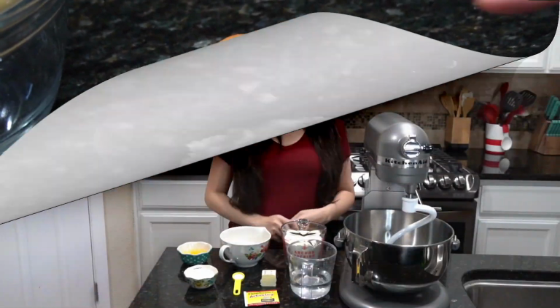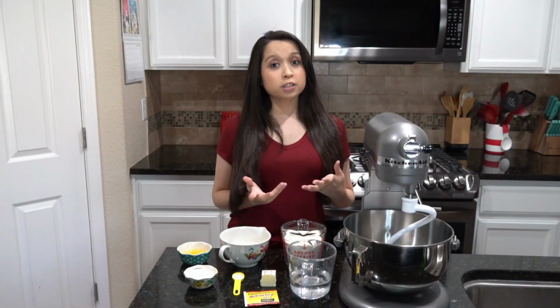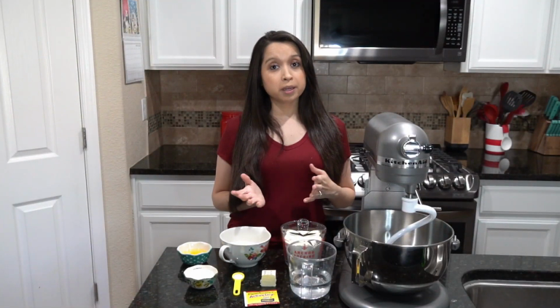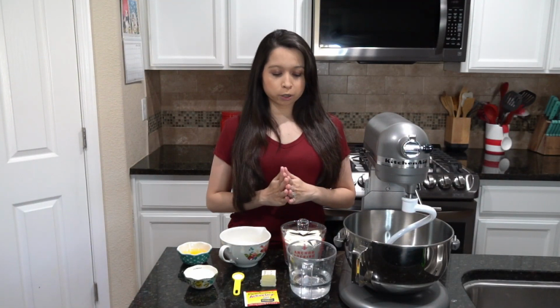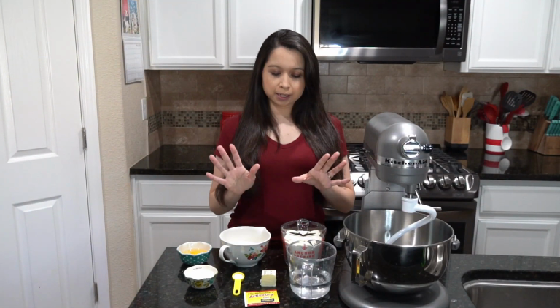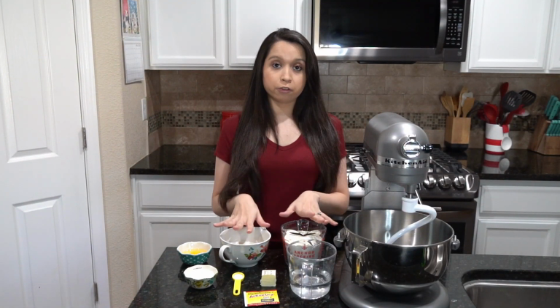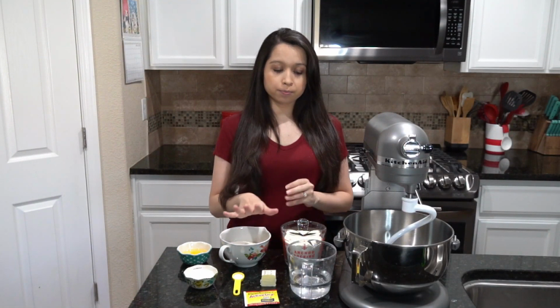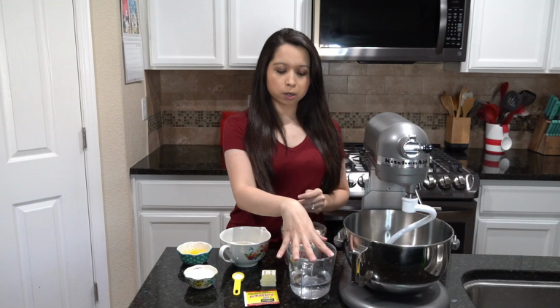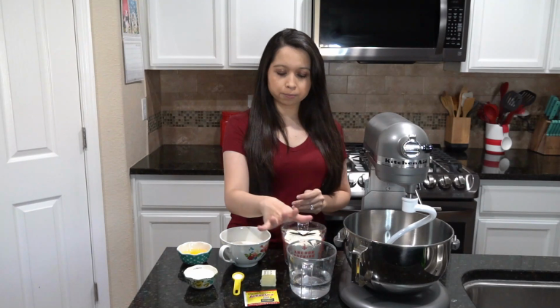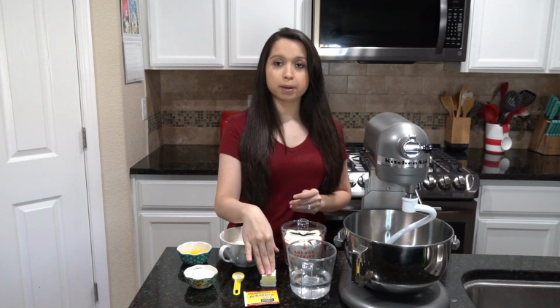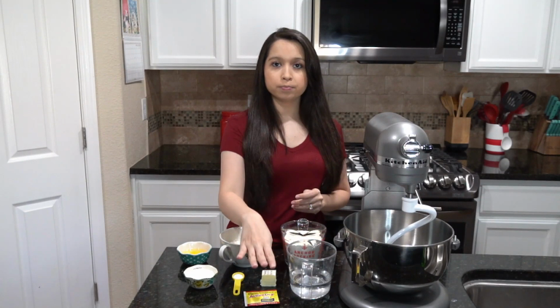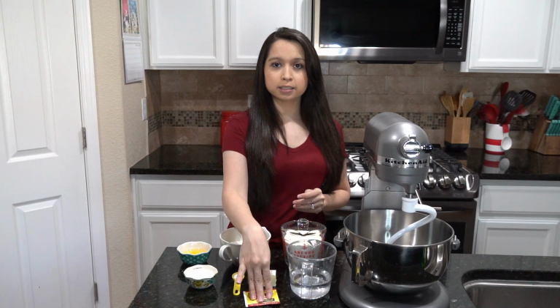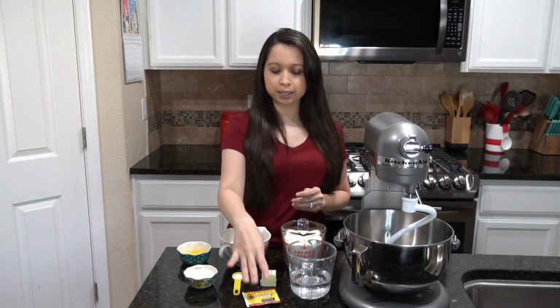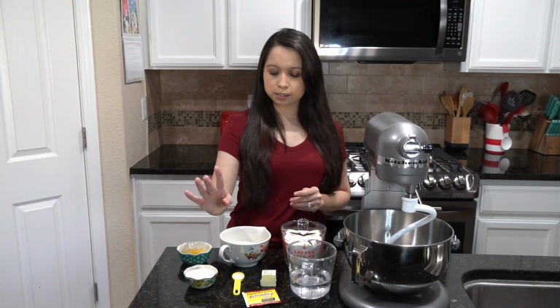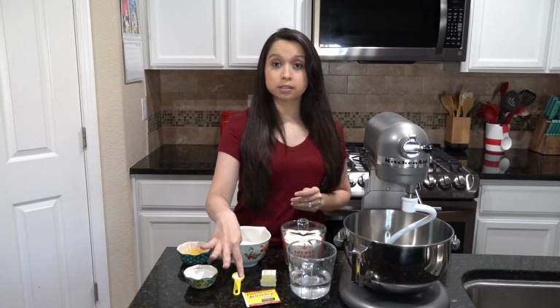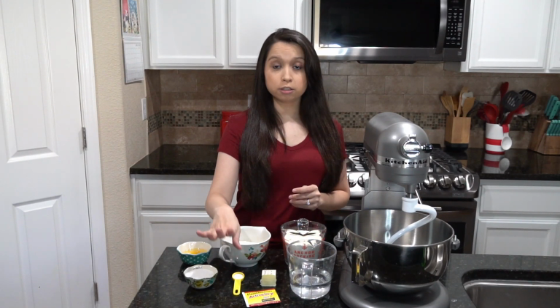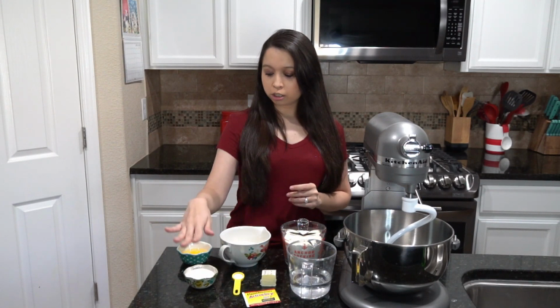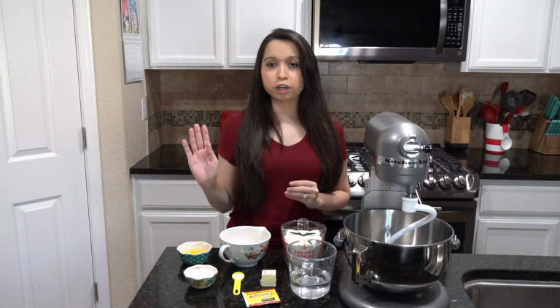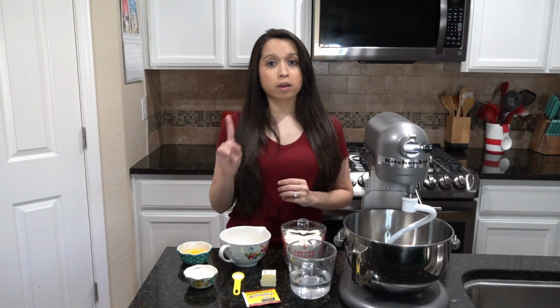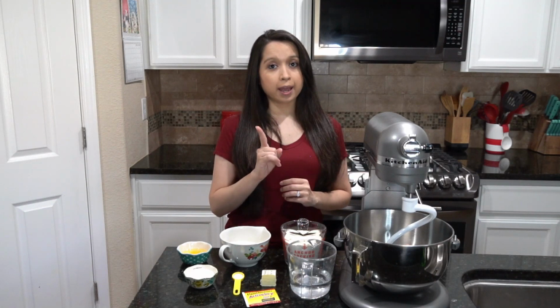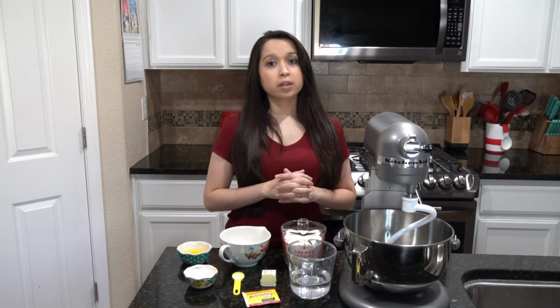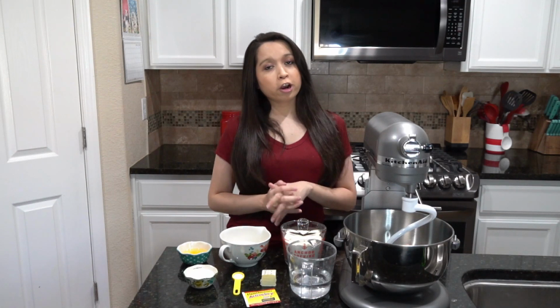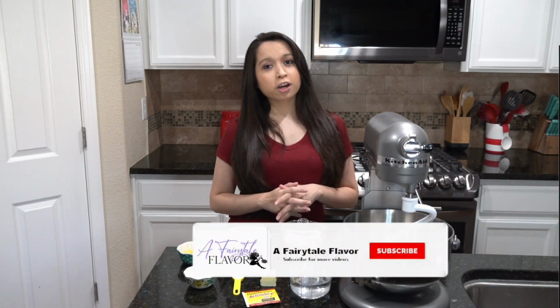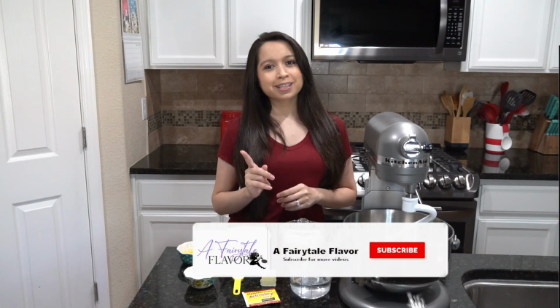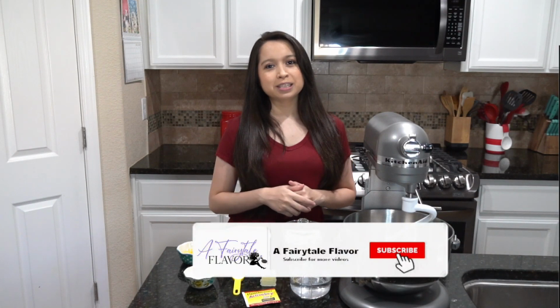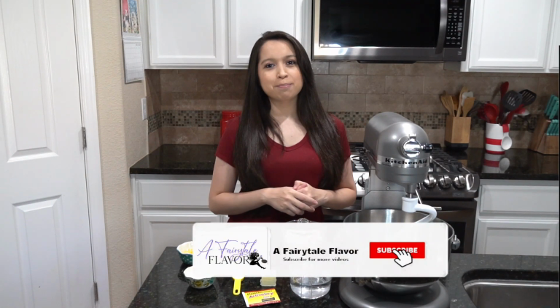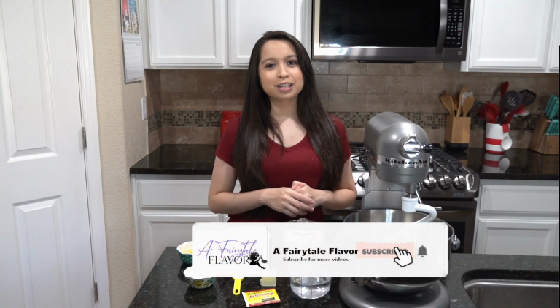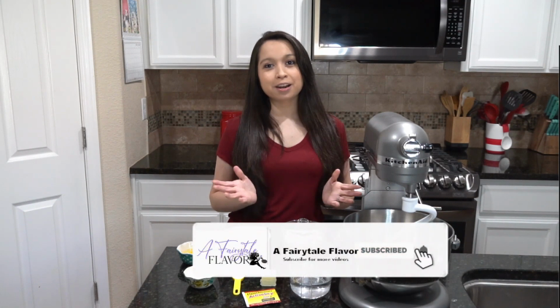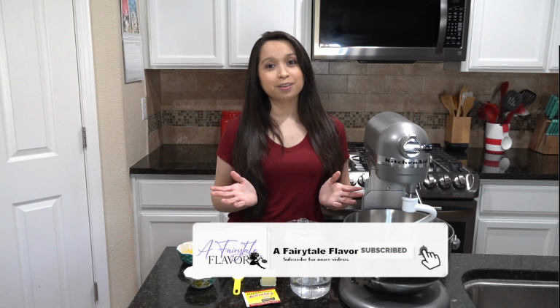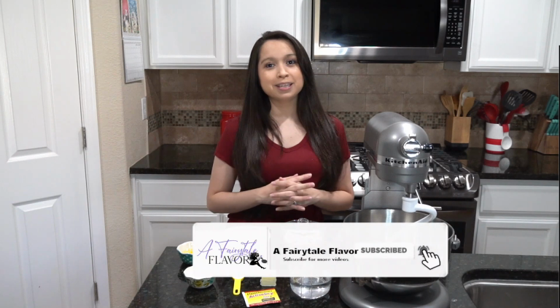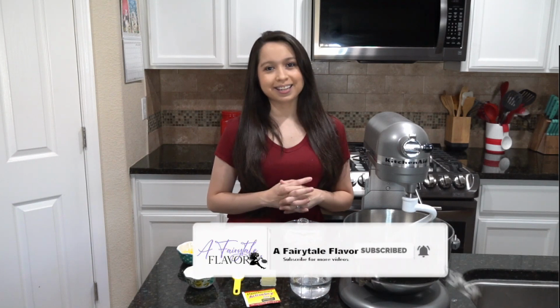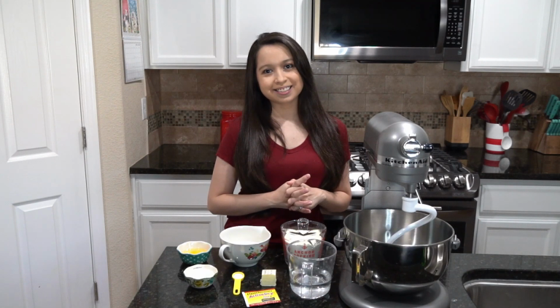For this recipe you are going to need some flour, warm water, butter, active dry yeast, some salt, sugar, and one egg. Before I get started please hit that red subscribe button so you don't miss out on any new recipes, and let's get started.